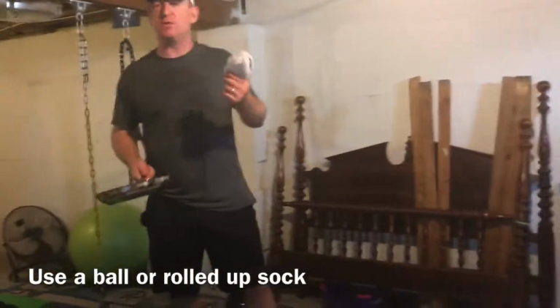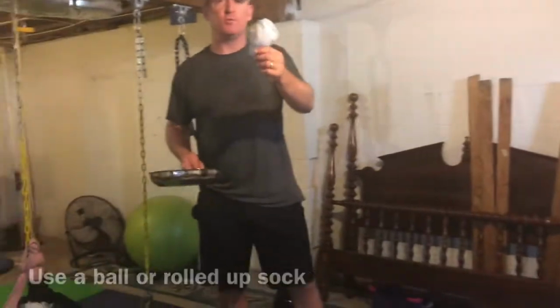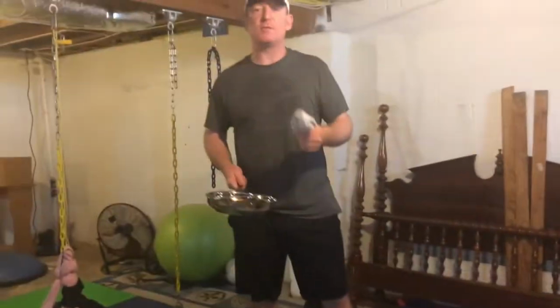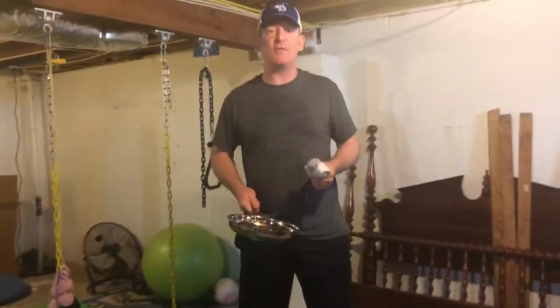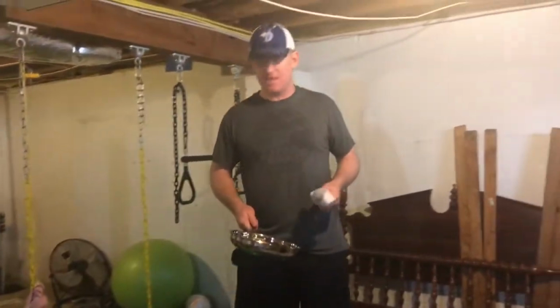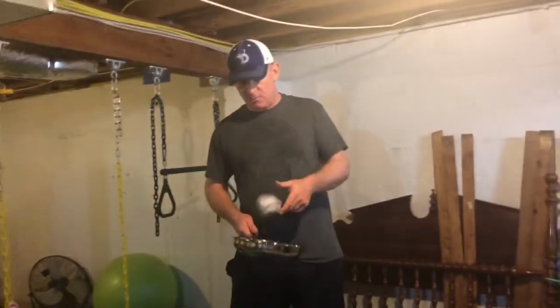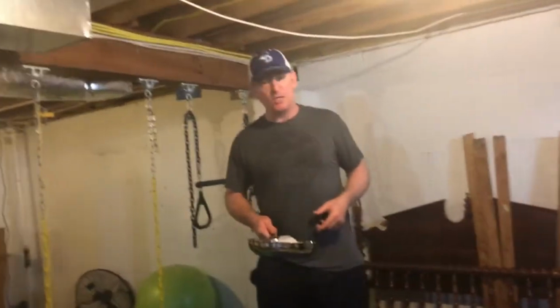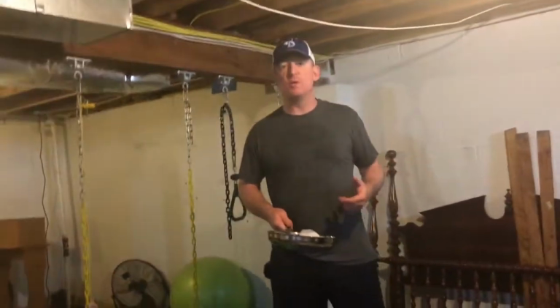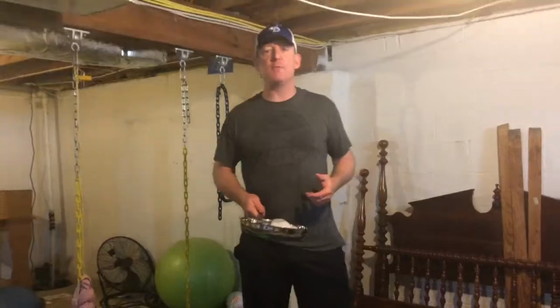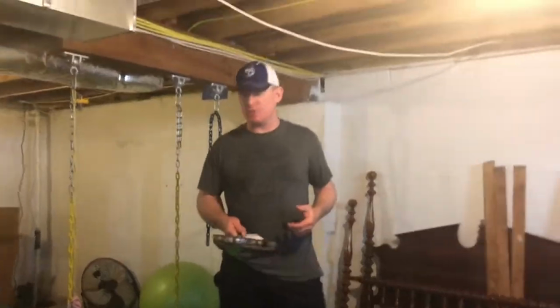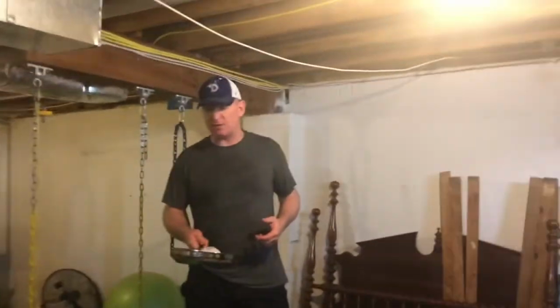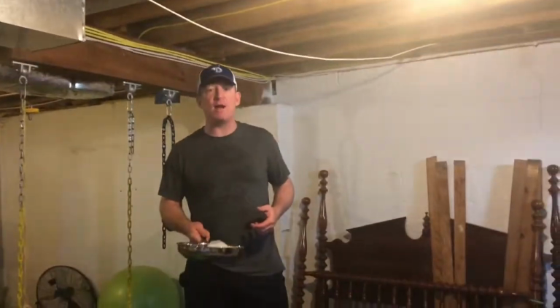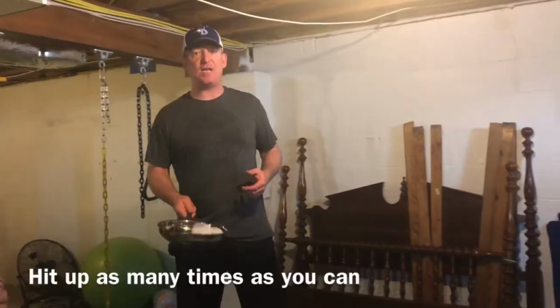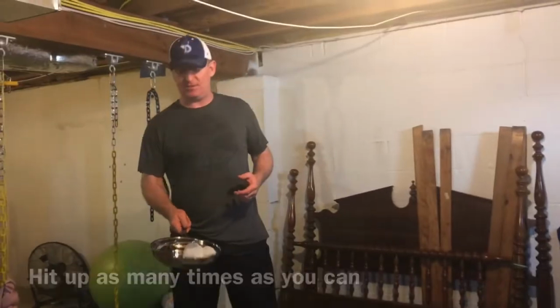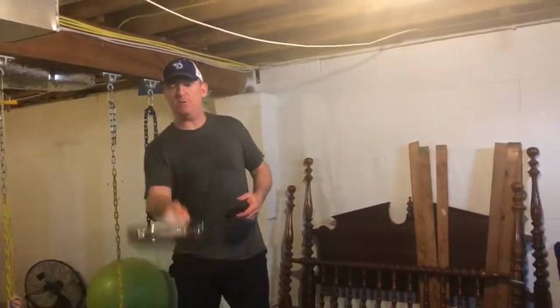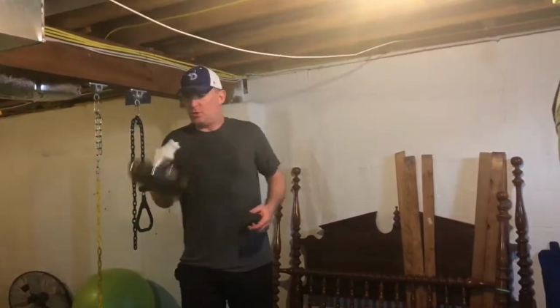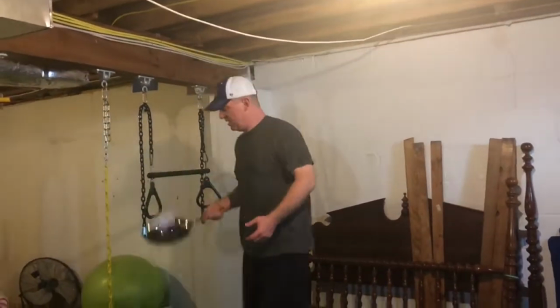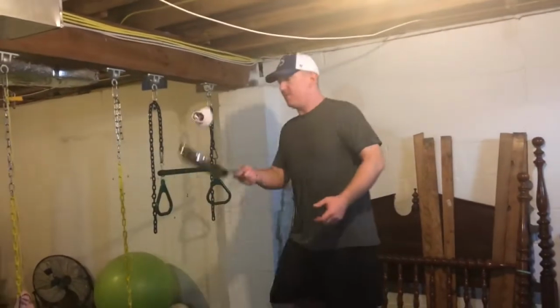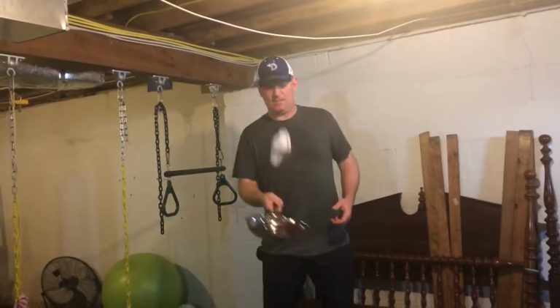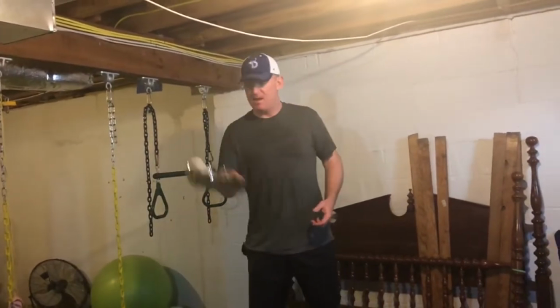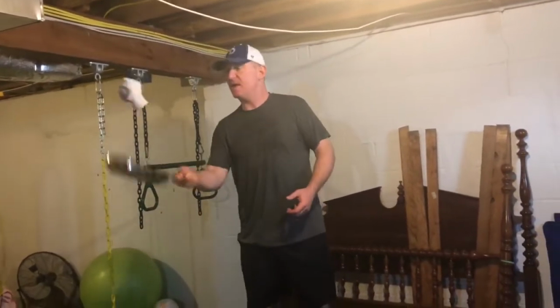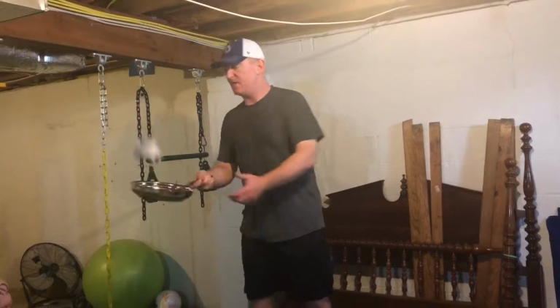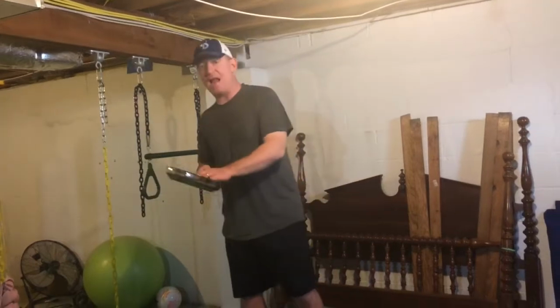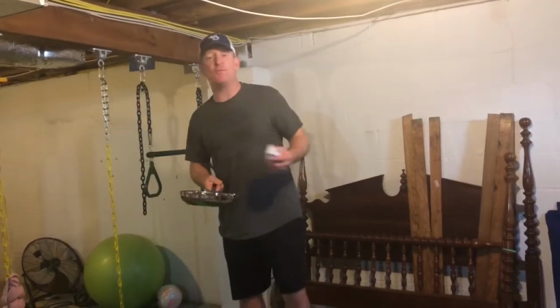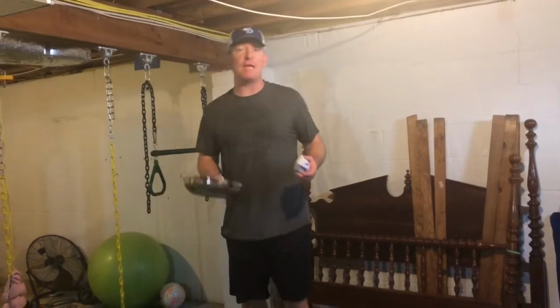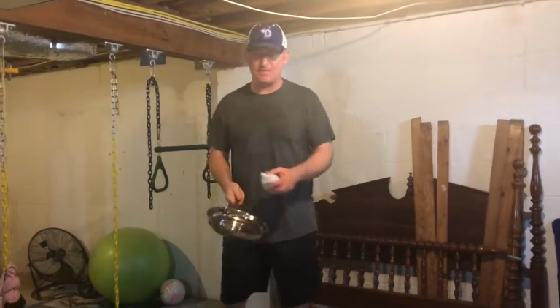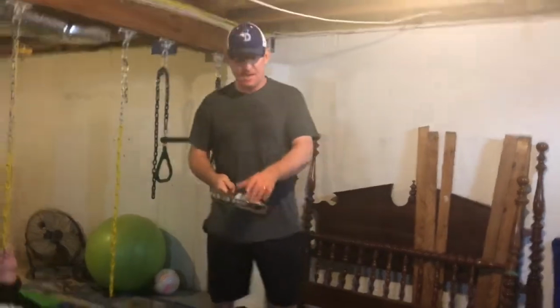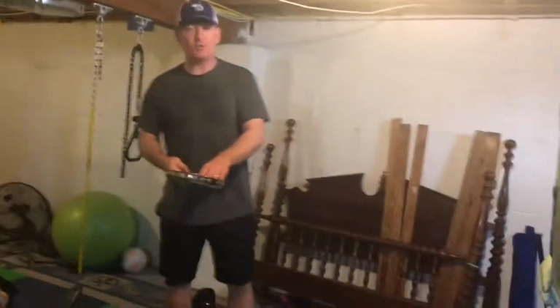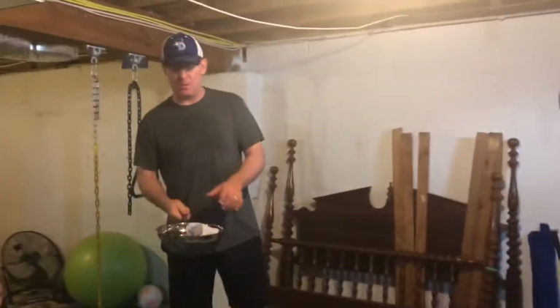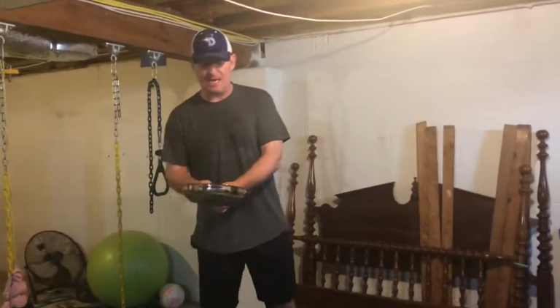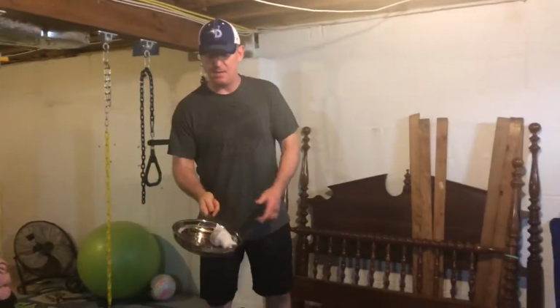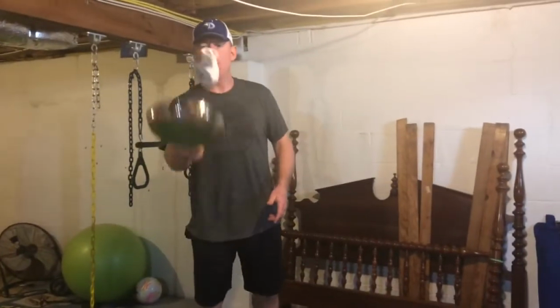What you're gonna do is real simple — you're just gonna throw it up and catch it. And if you really want to get fancy, you can try to do both sides.